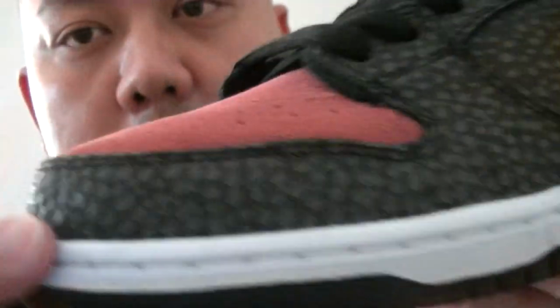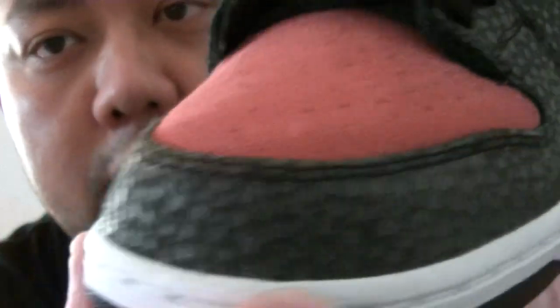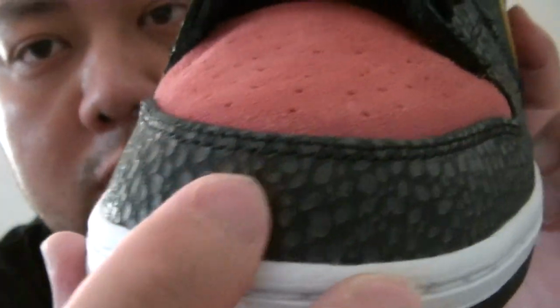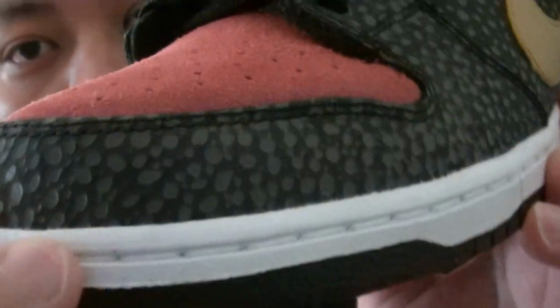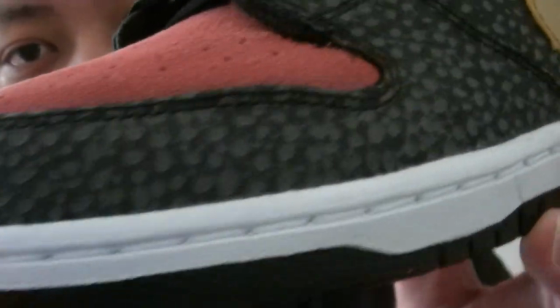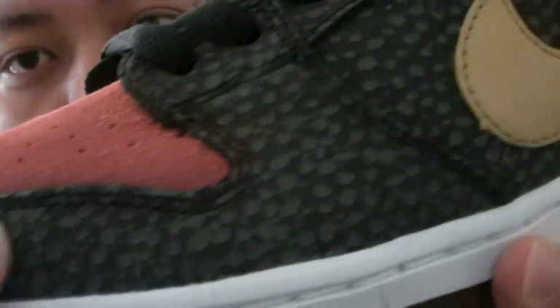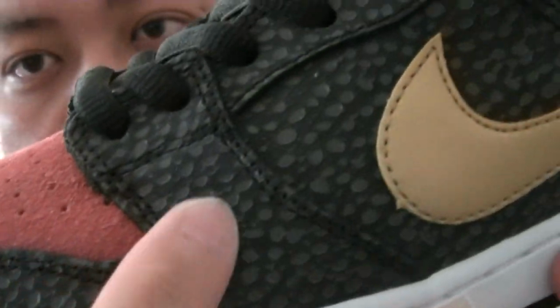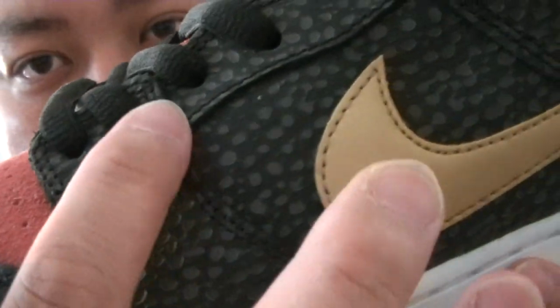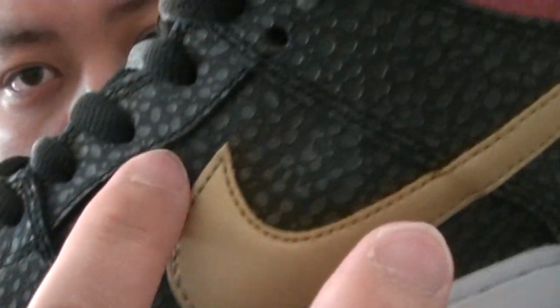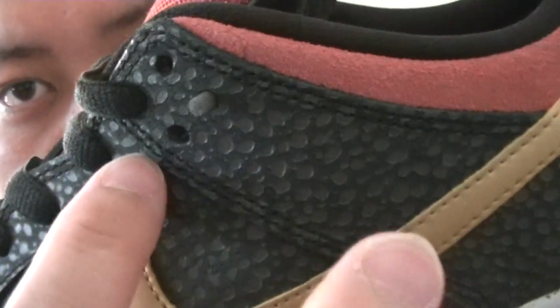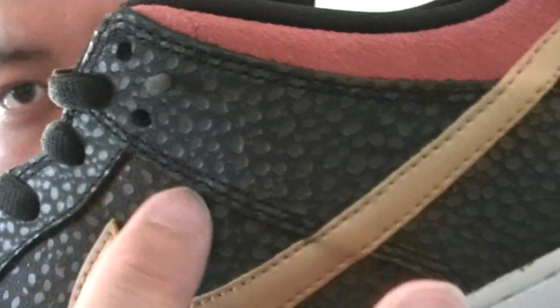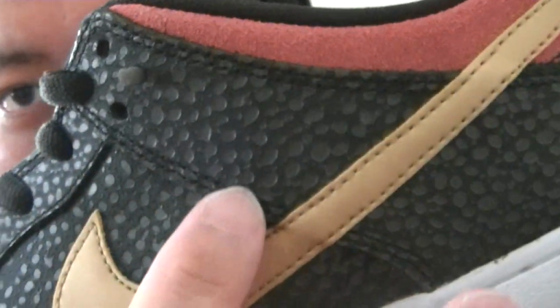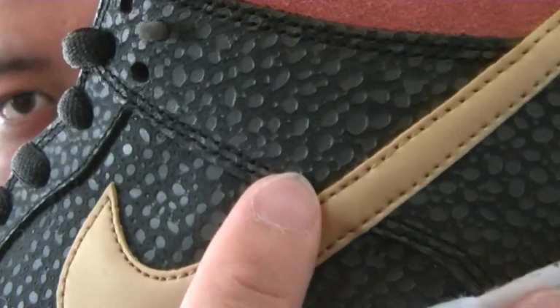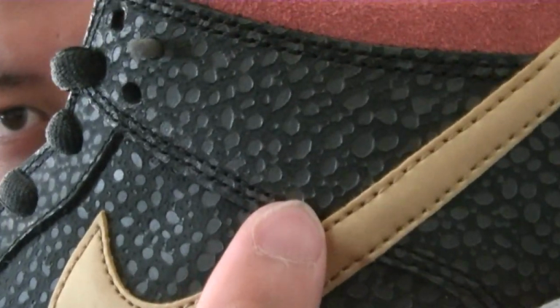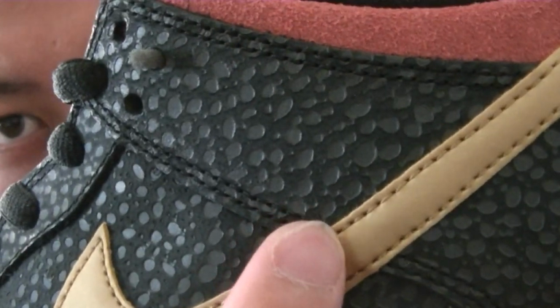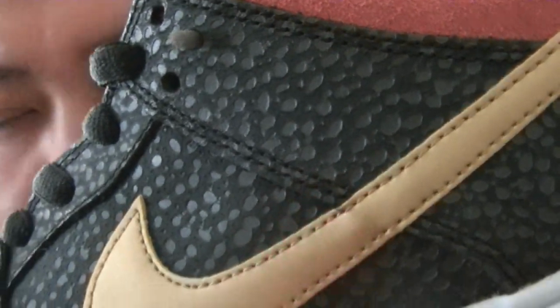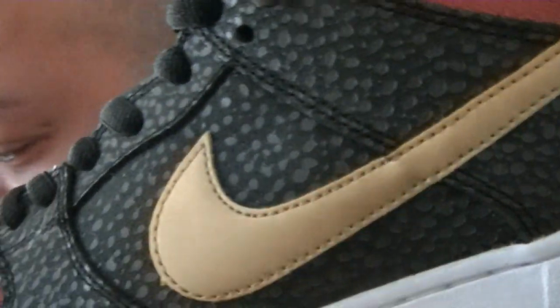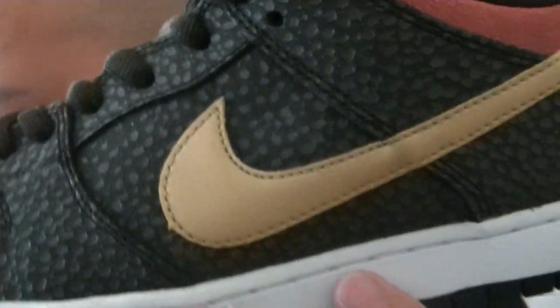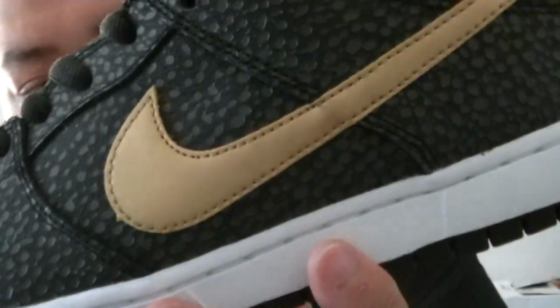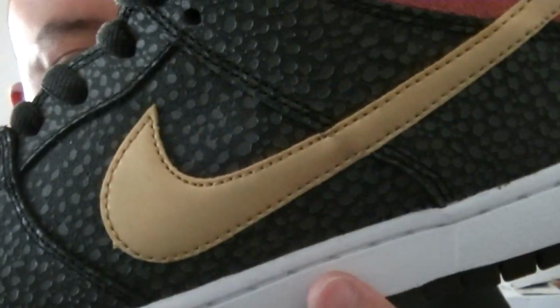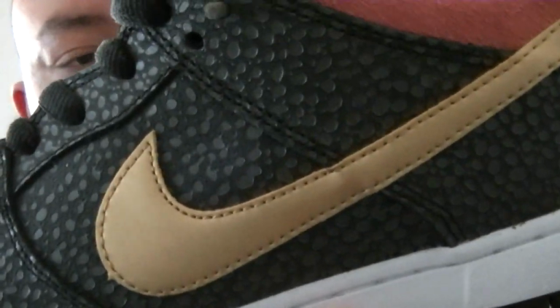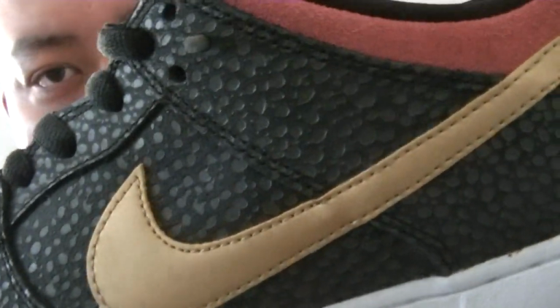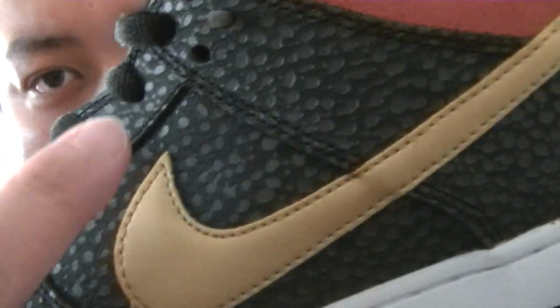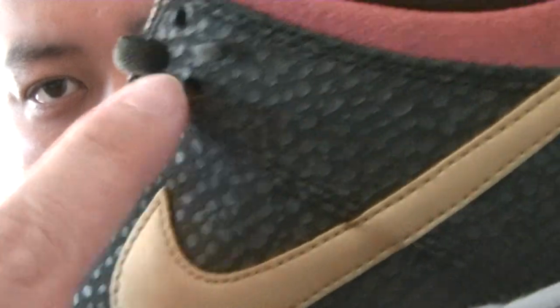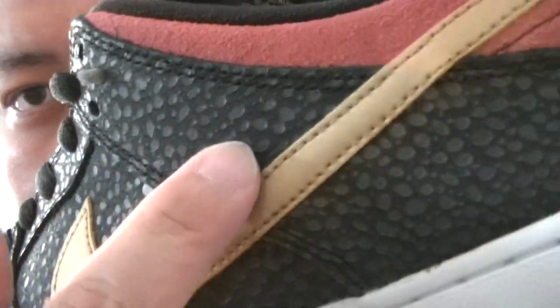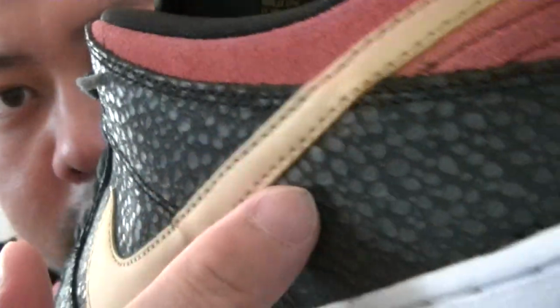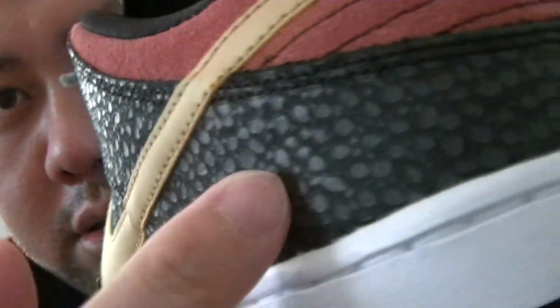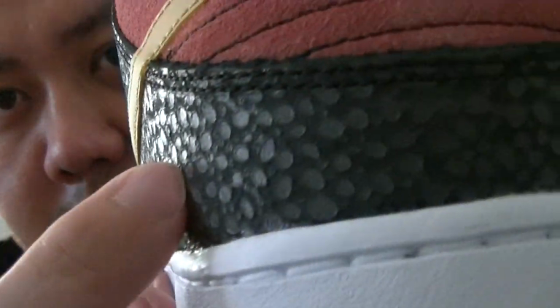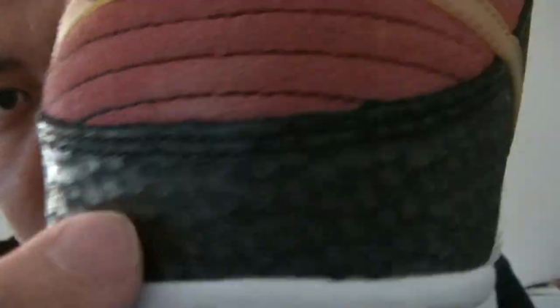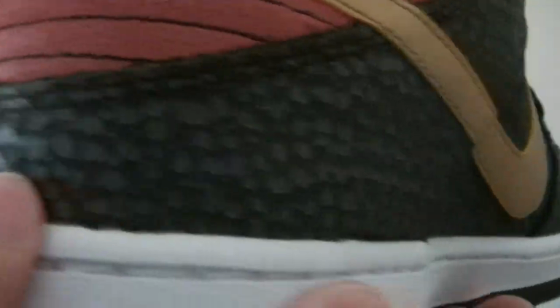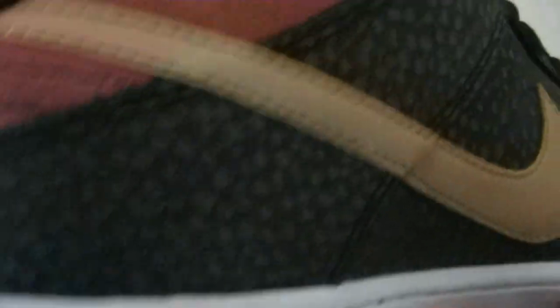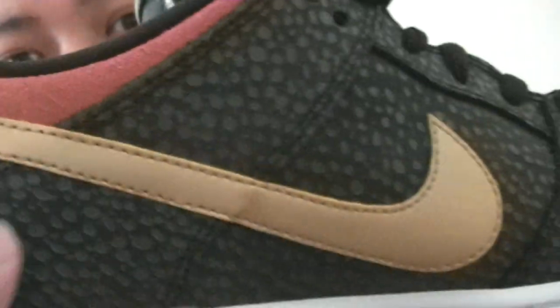From the toe box all the way around, check out the detailing. Somebody said this looks like a cement print, but it's not a cement print. But check it out though — the detailing all the way around.